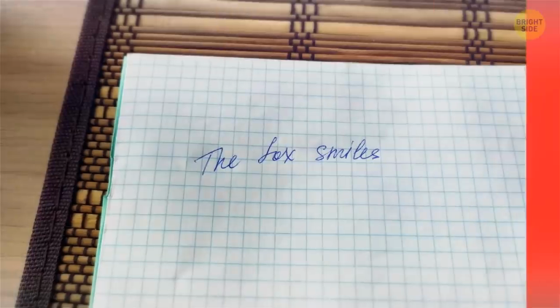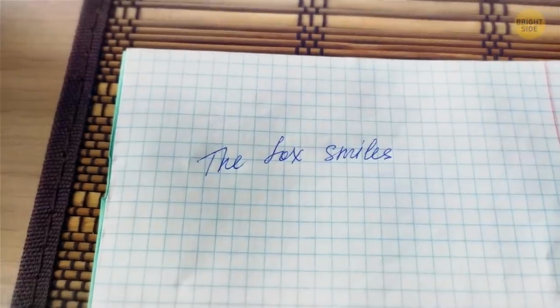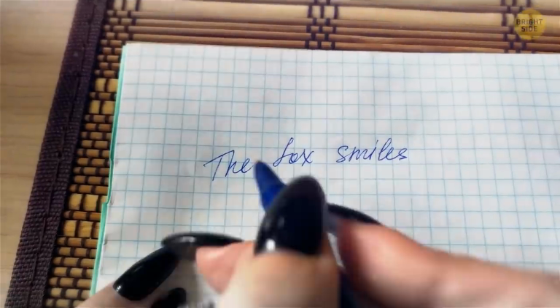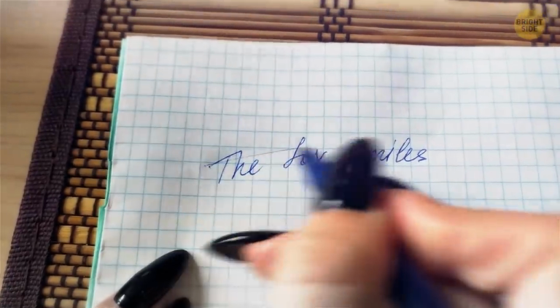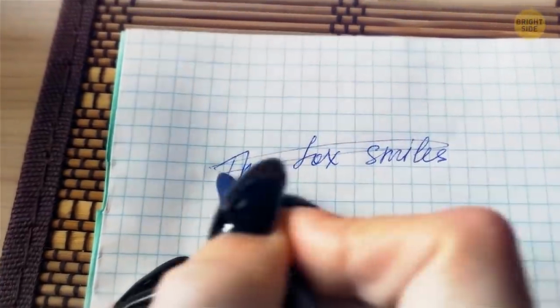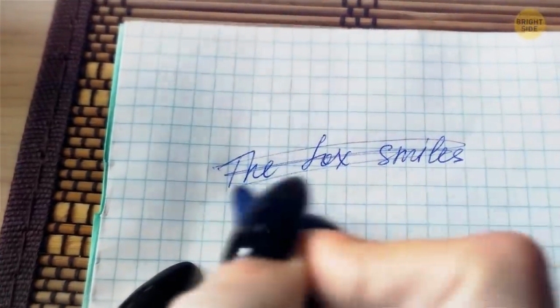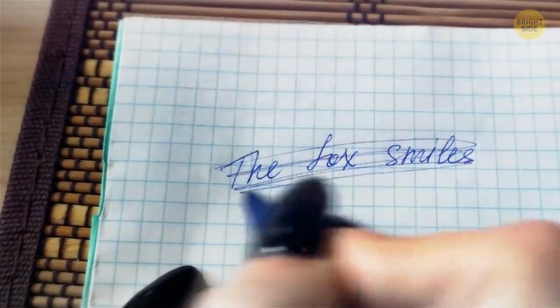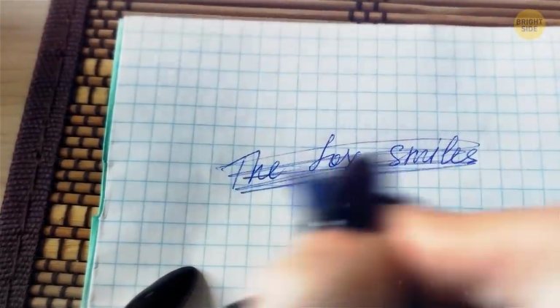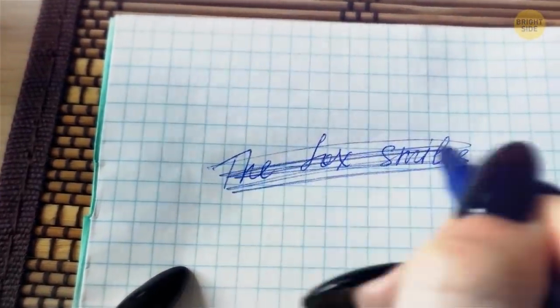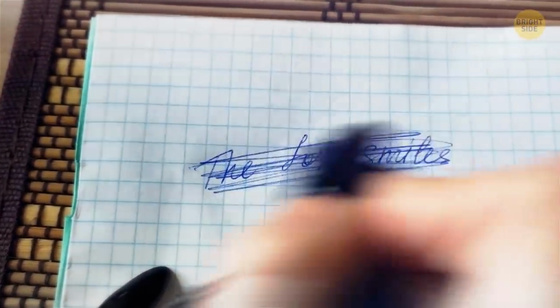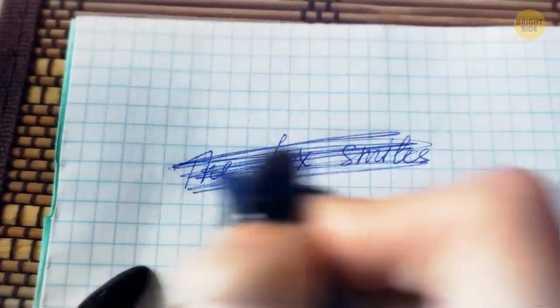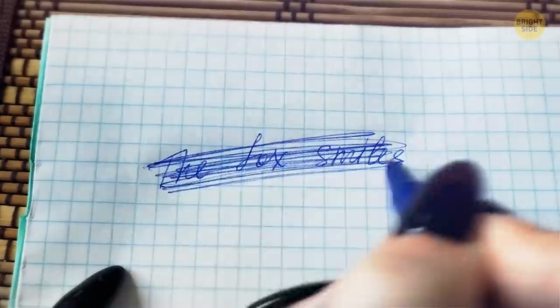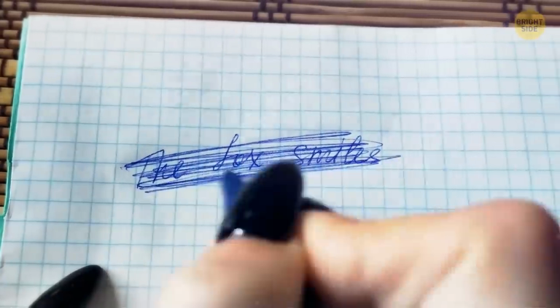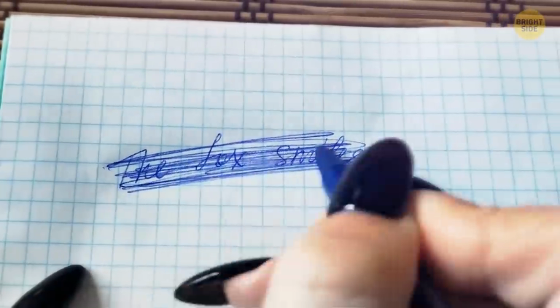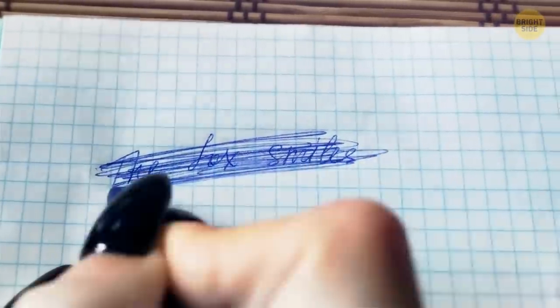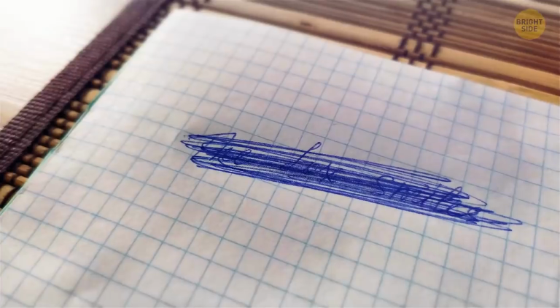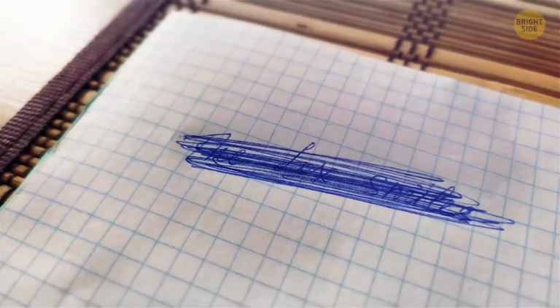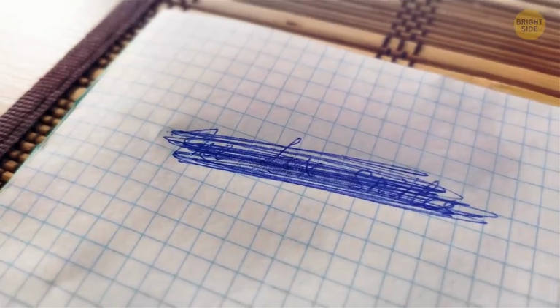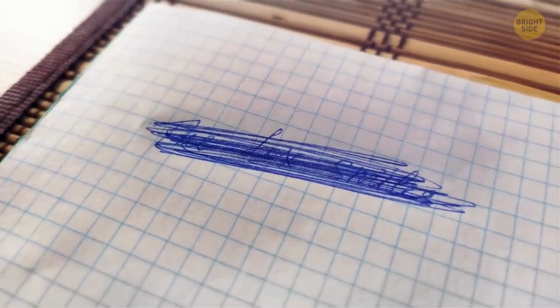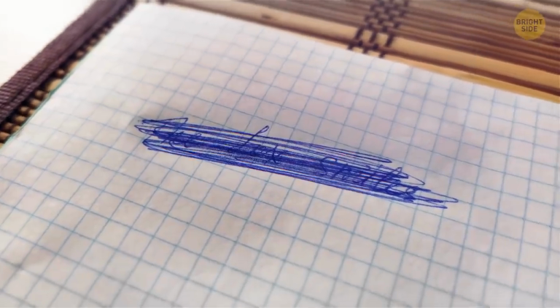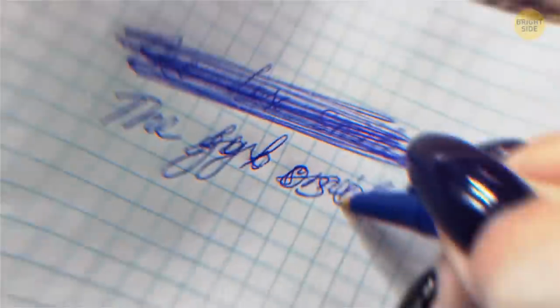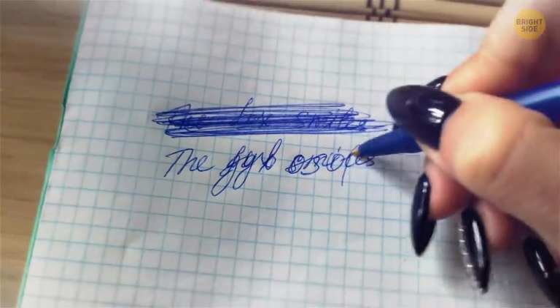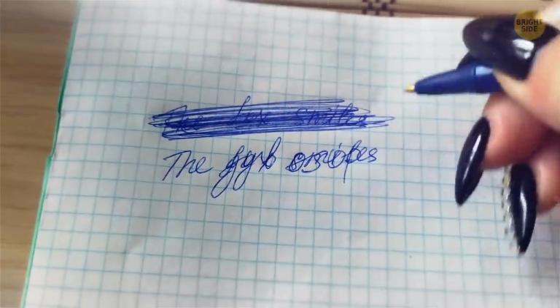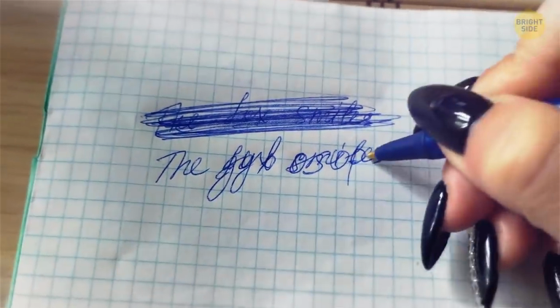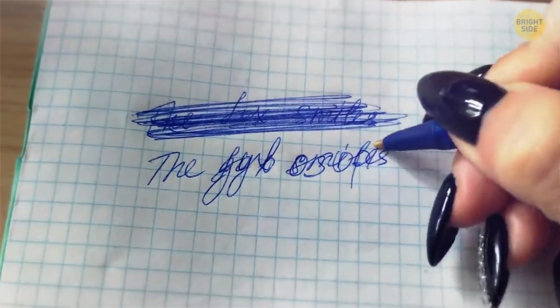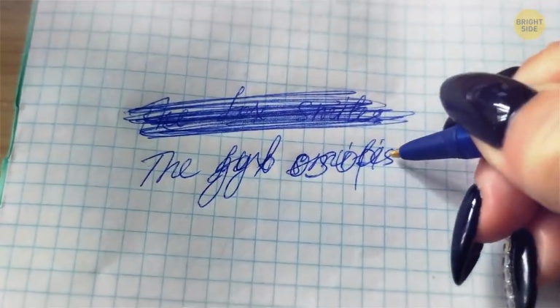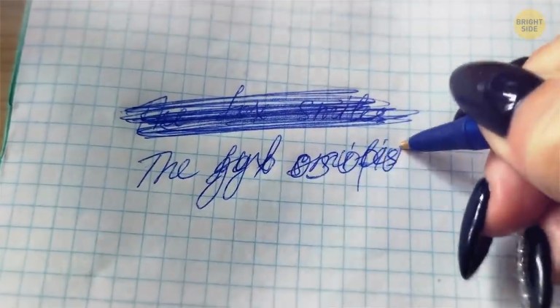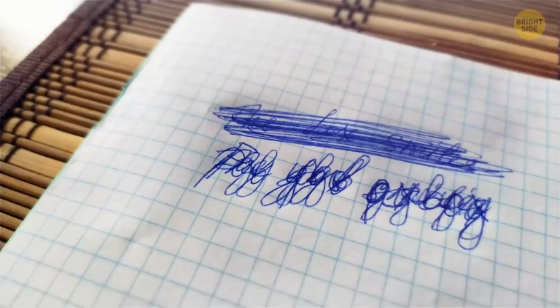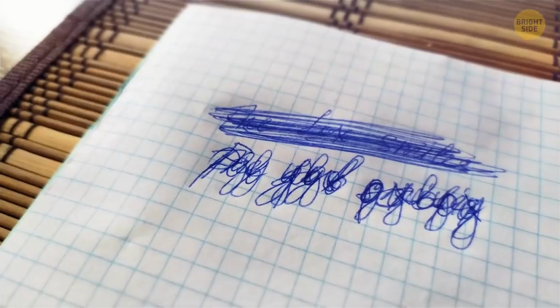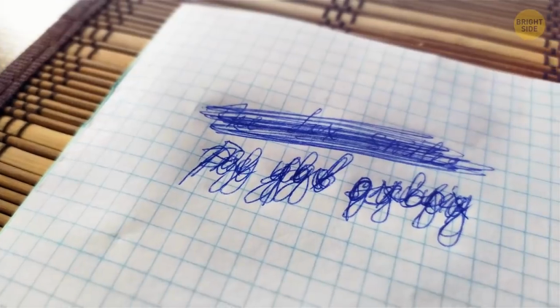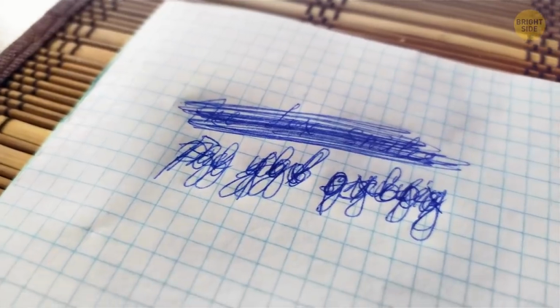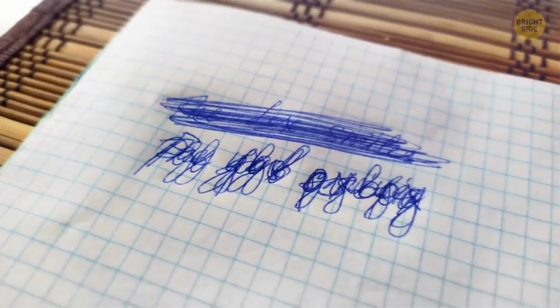When trying to correct a silly mistake or hide something after you've changed your mind, don't just scribble lines over your handwriting — it'll still be perfectly readable. Write some random letters on top of what you're trying to hide. Now no one will be able to read it.